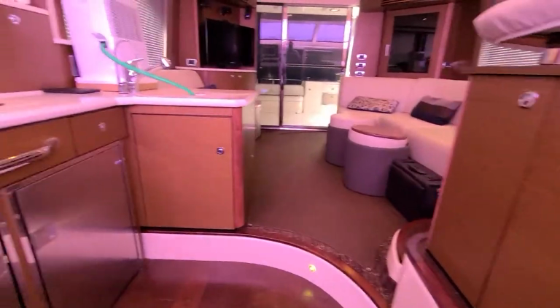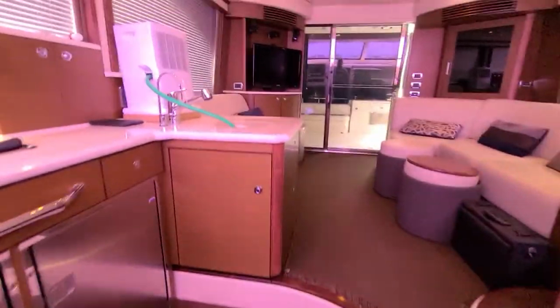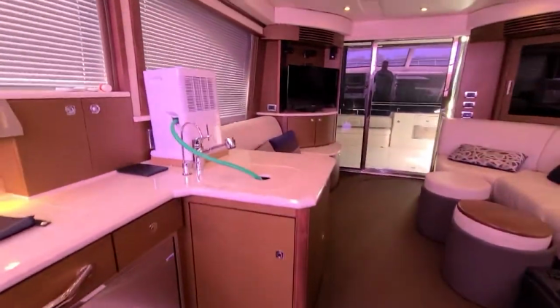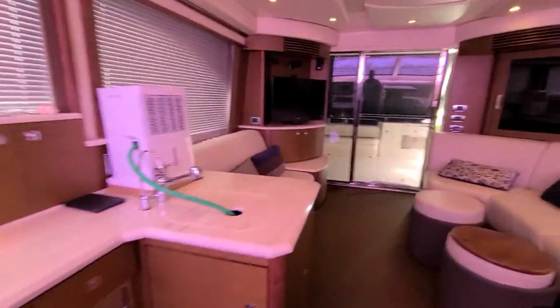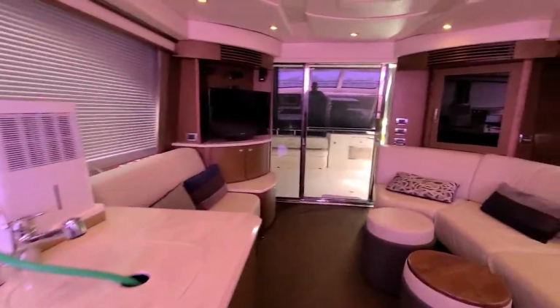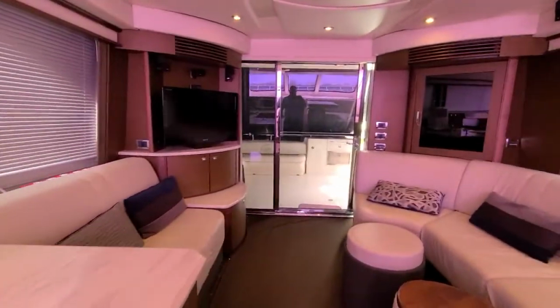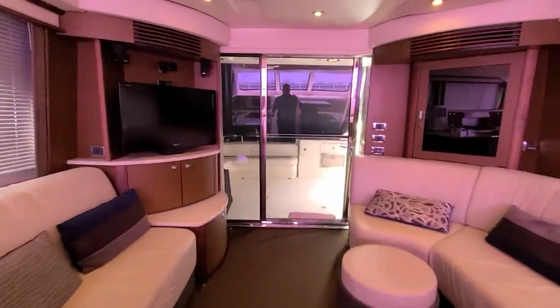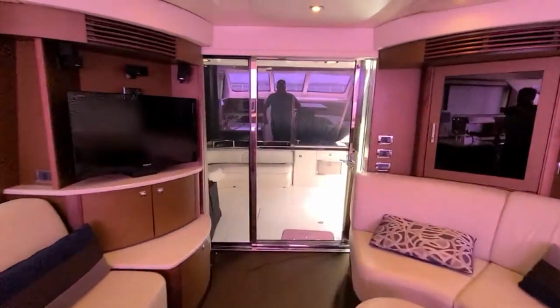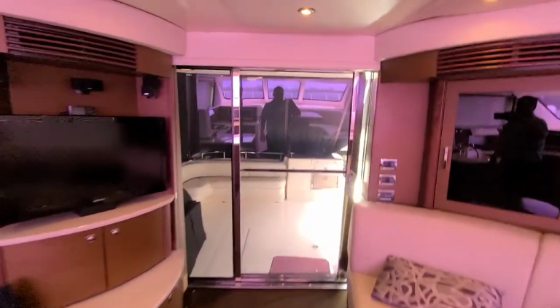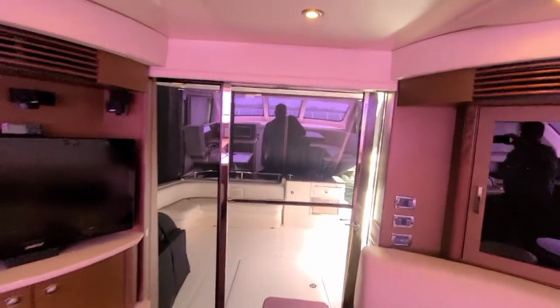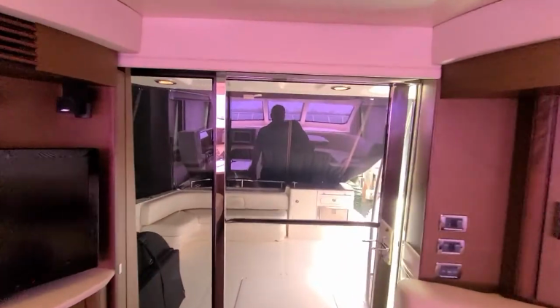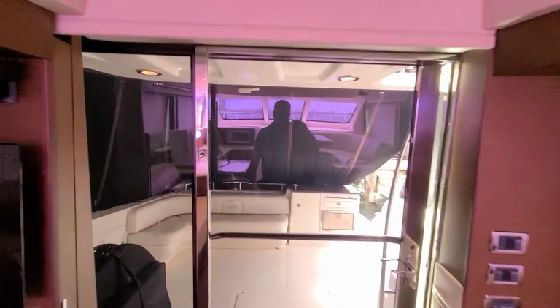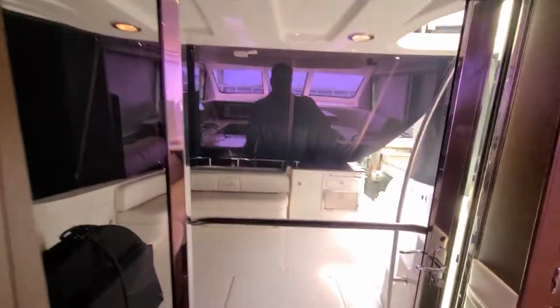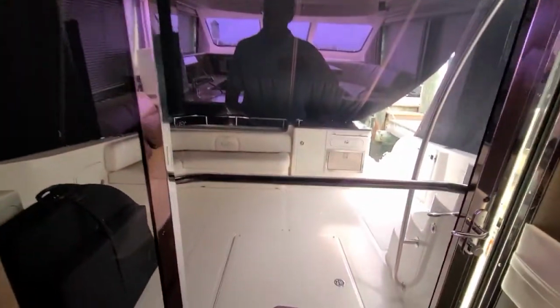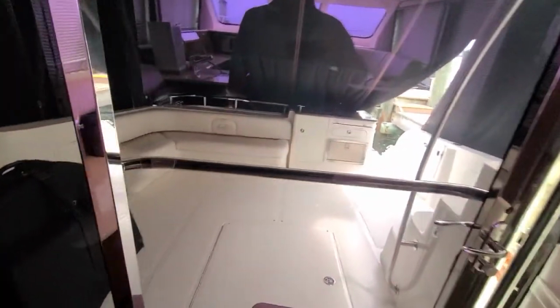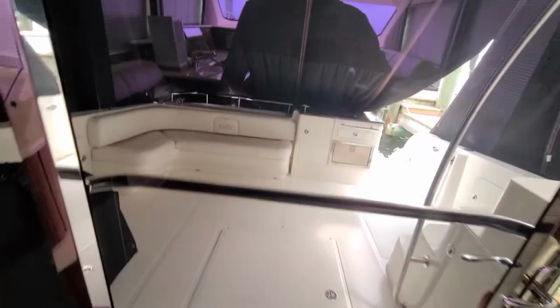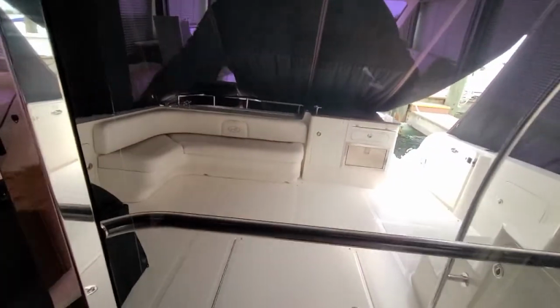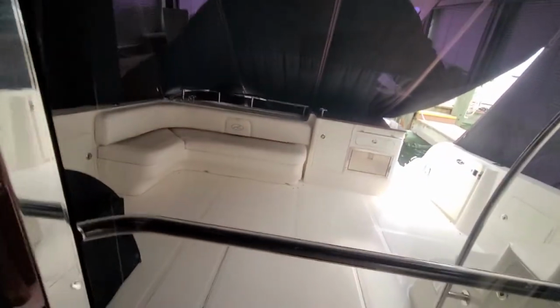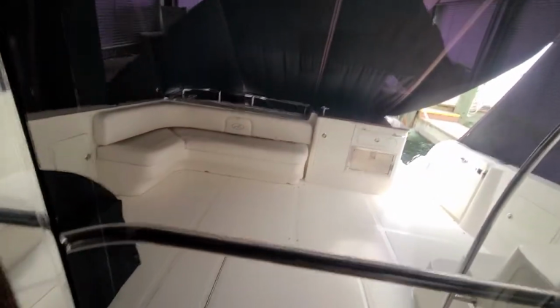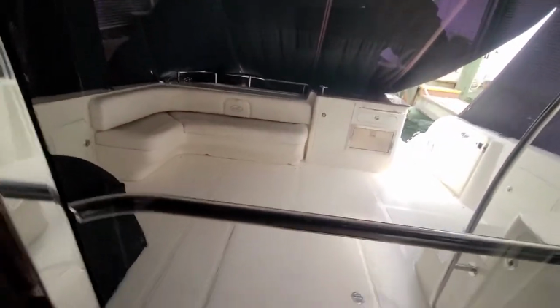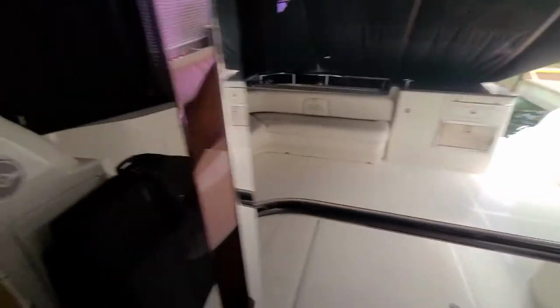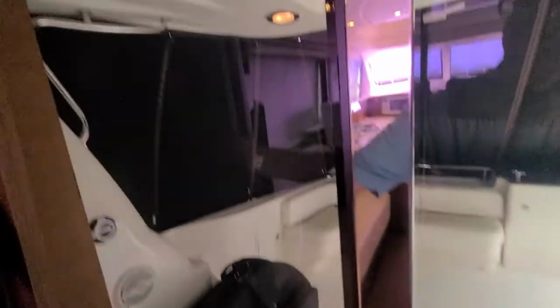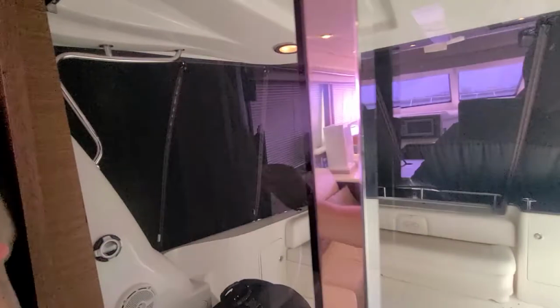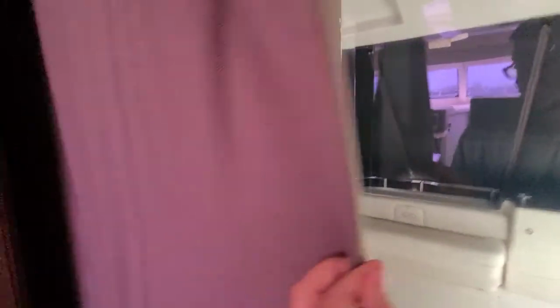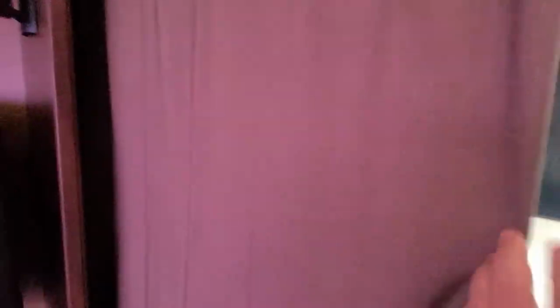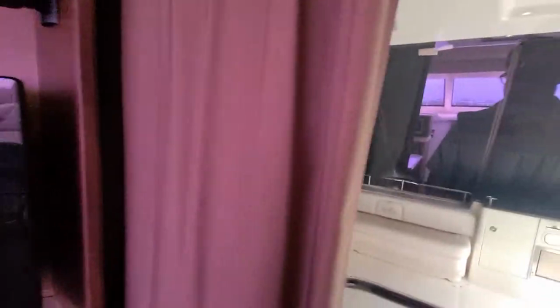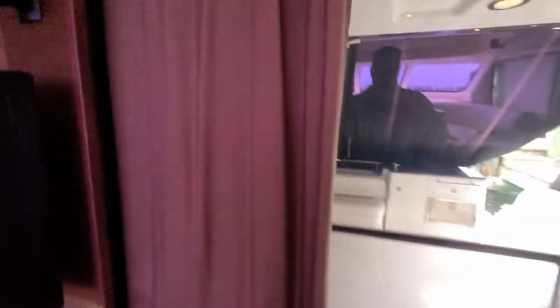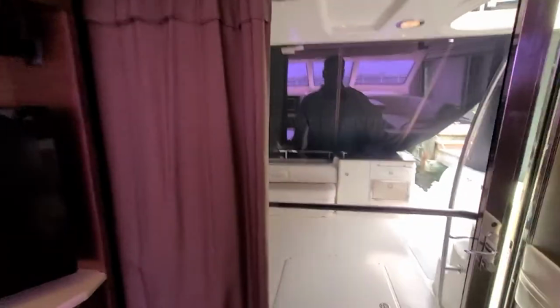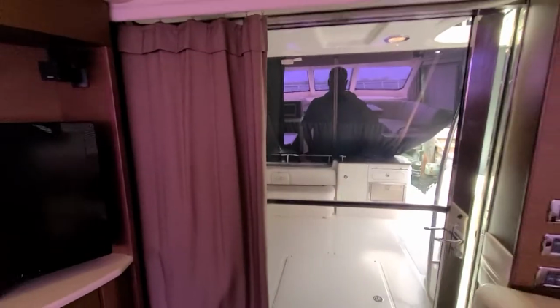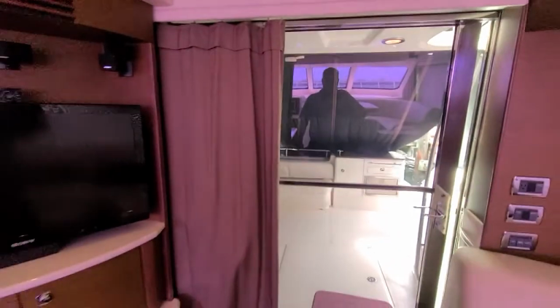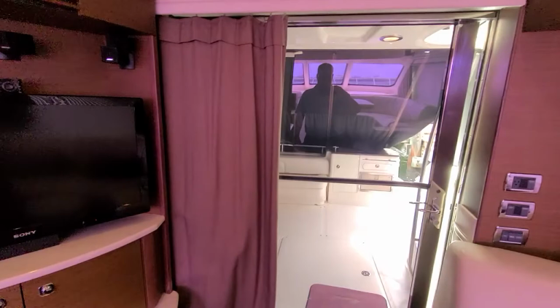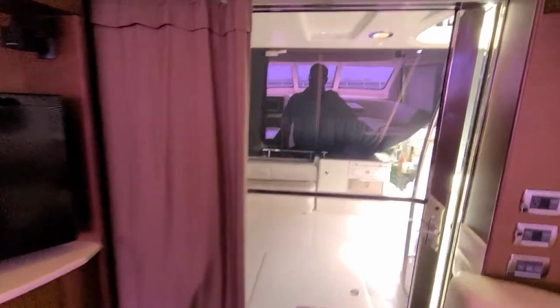Looking aft through the galley, you've got a nice upgraded stainless steel door here, which is really nice. You also have a privacy curtain that comes out as well to close all of that off.